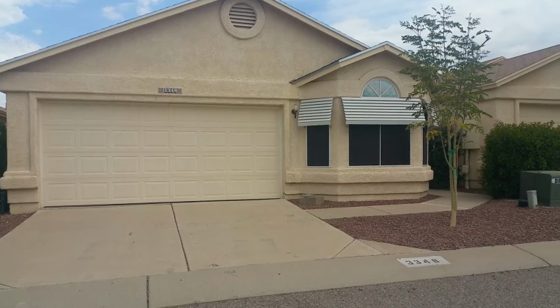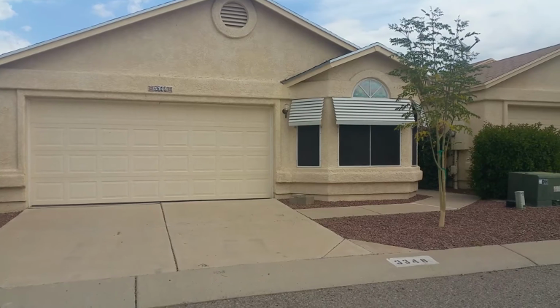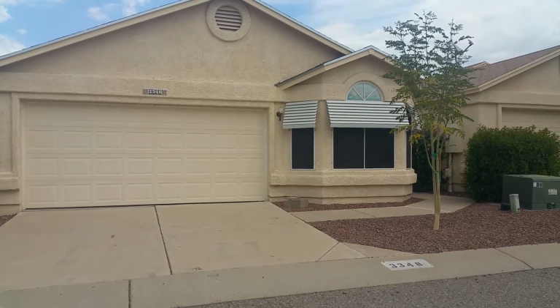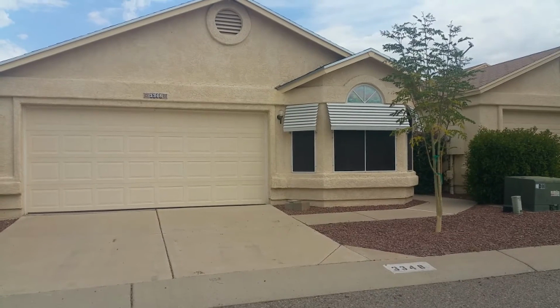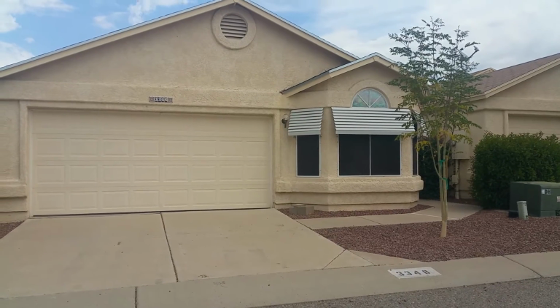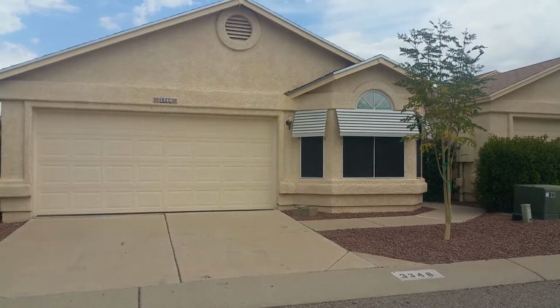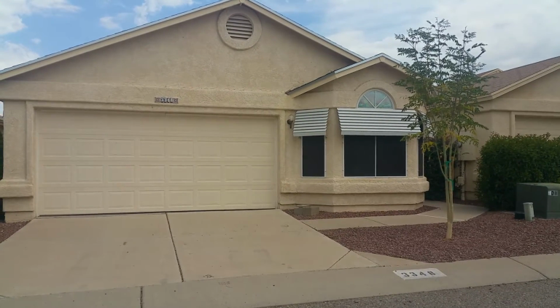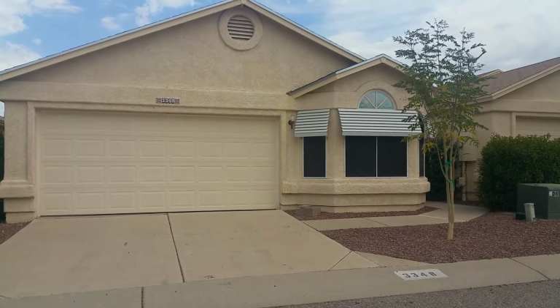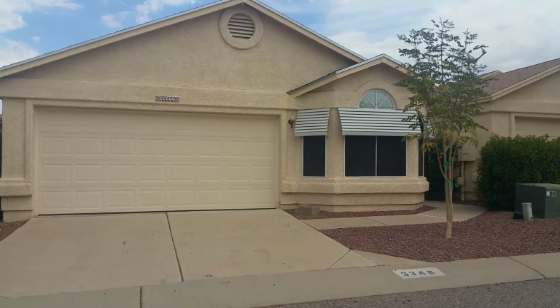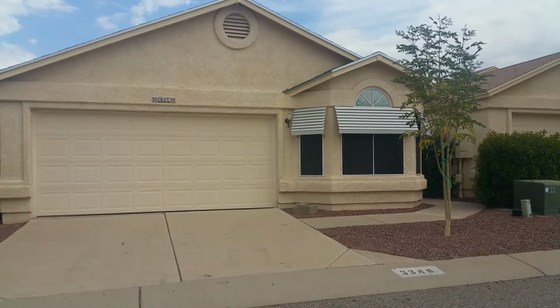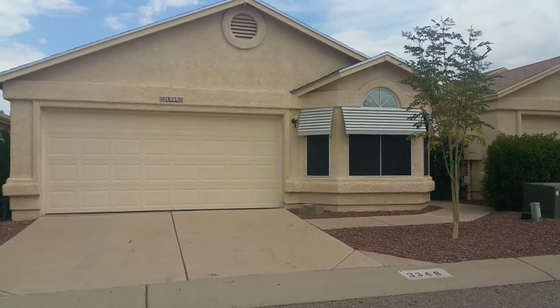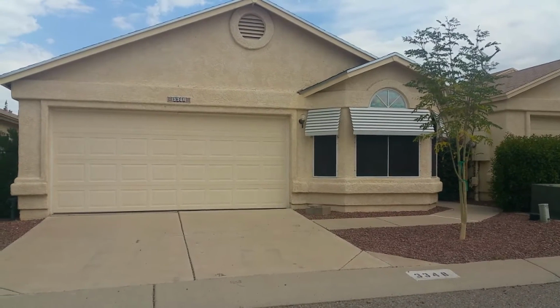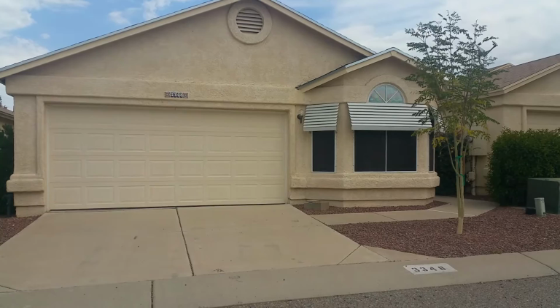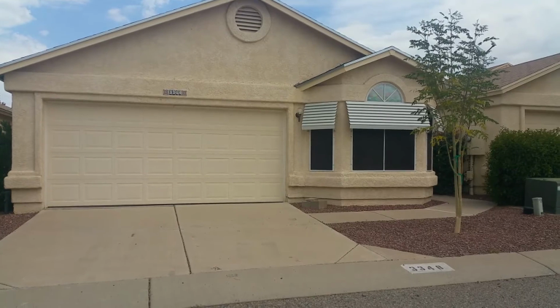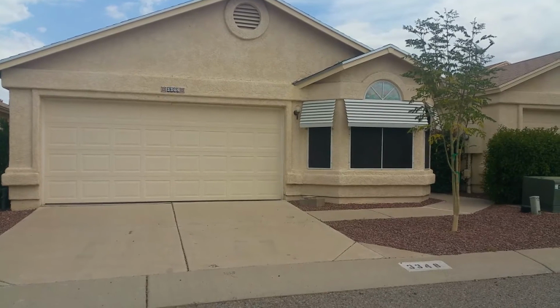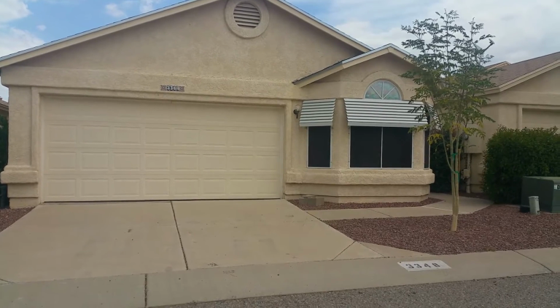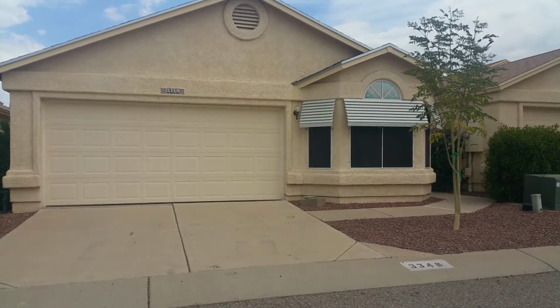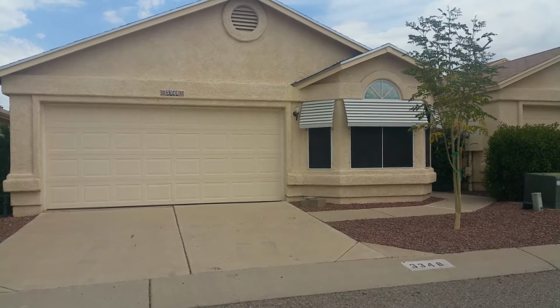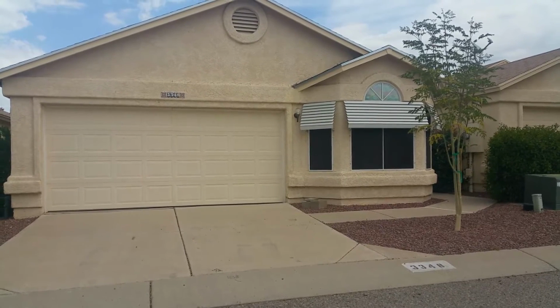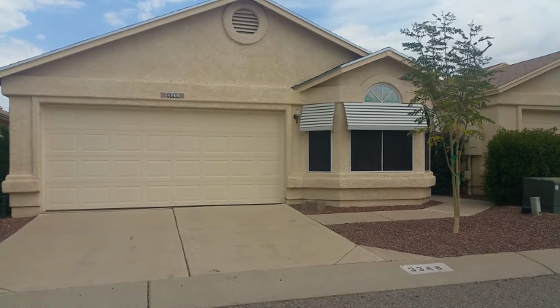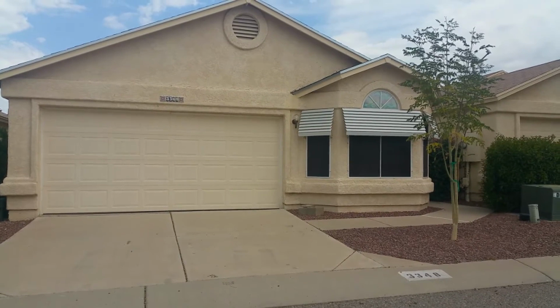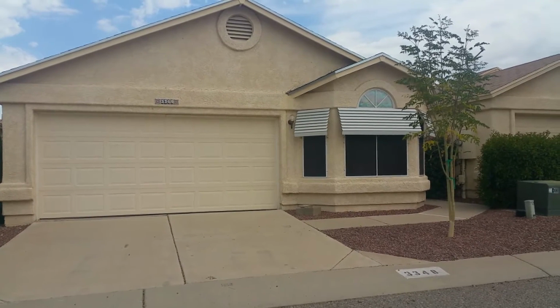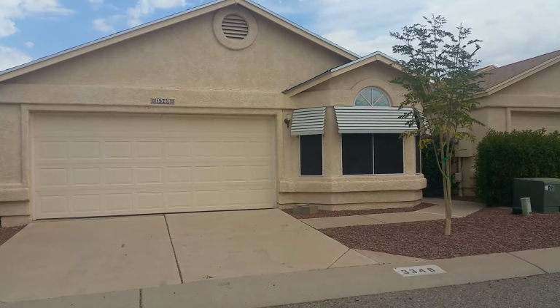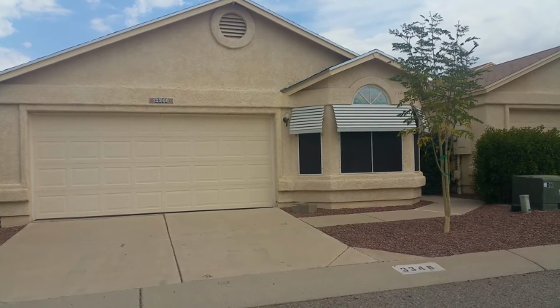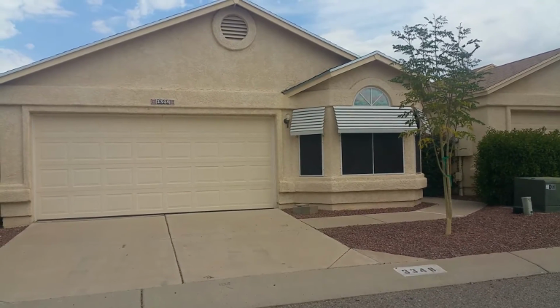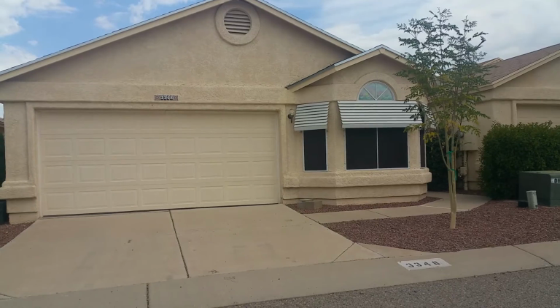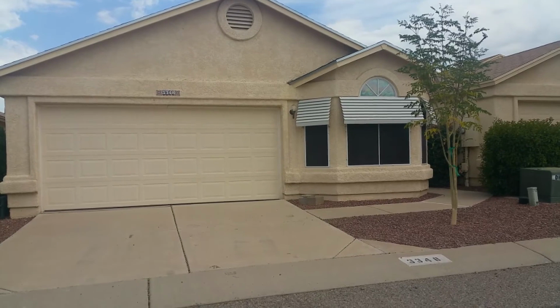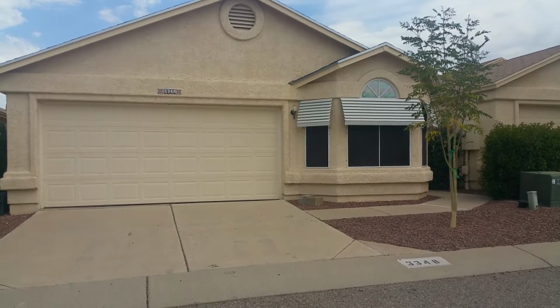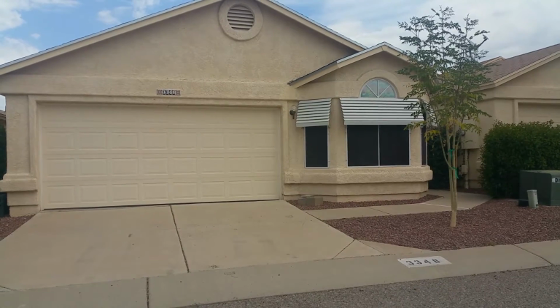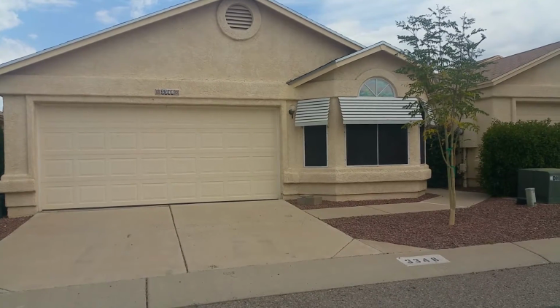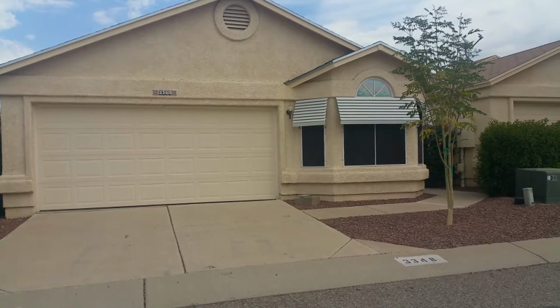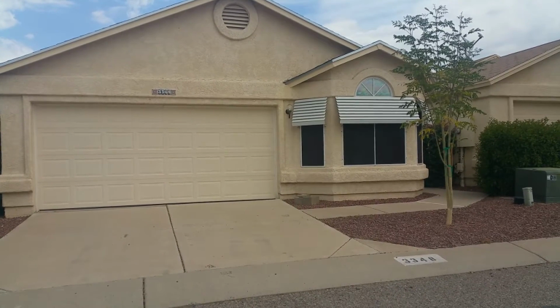We are outside of 3348 West Millstone Place. This is a three-bedroom, two-bath home with 1,485 square feet. Your nearest crossroads are Thornydale and Critero. I'm going to go ahead and take a look around the neighborhood before we step inside.